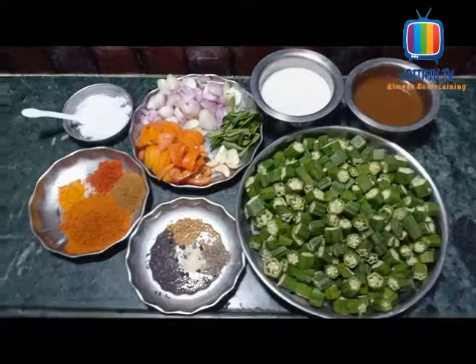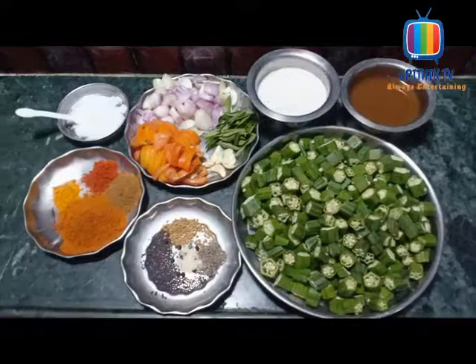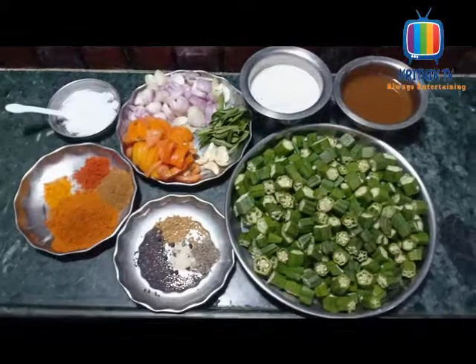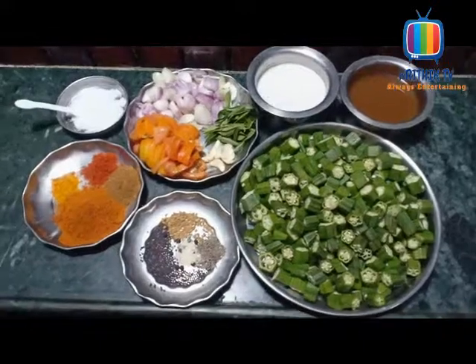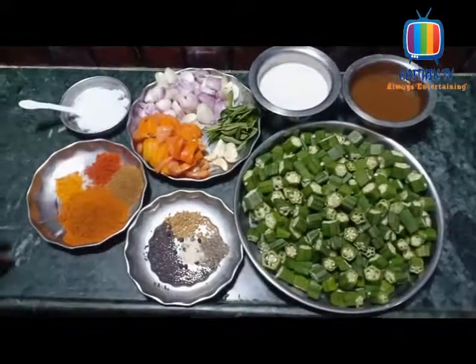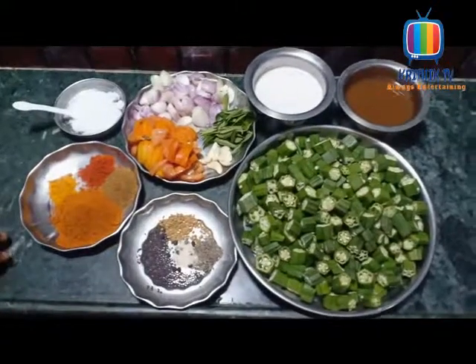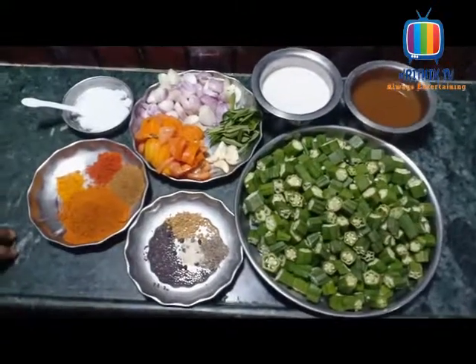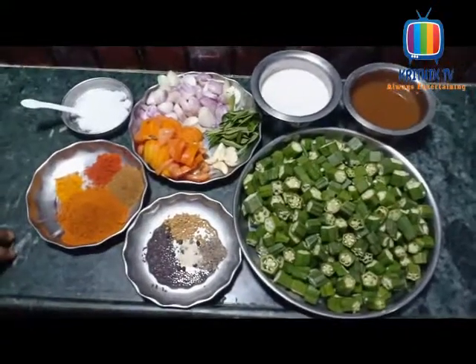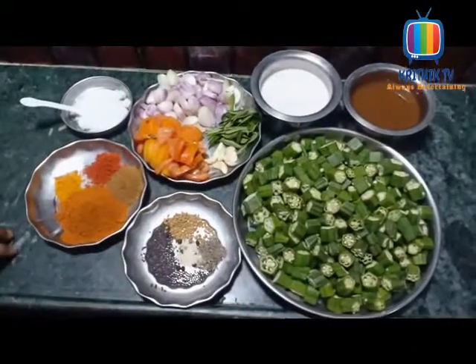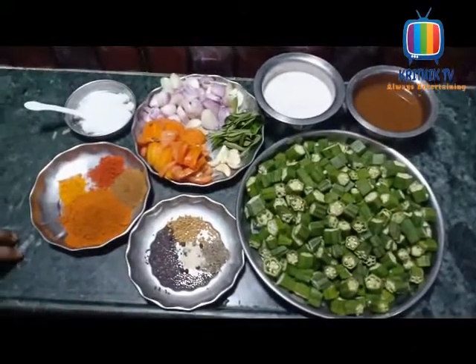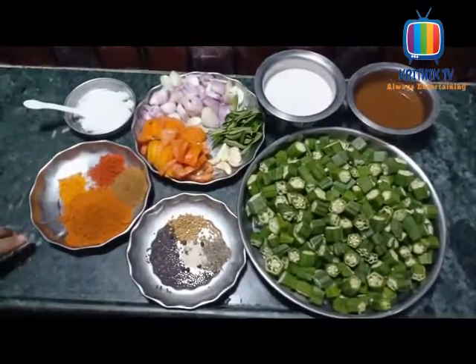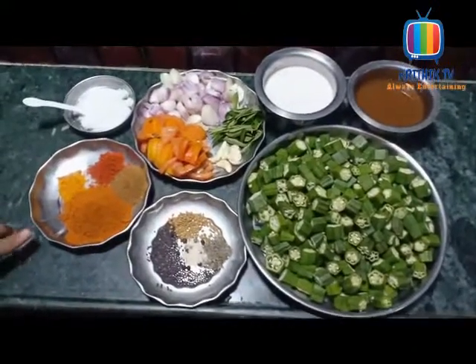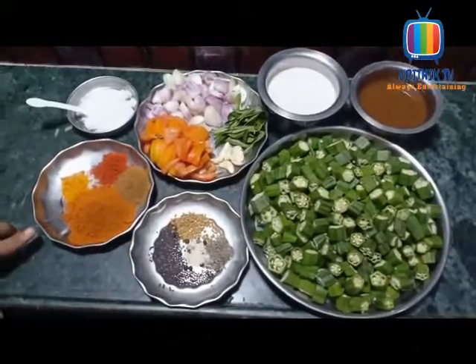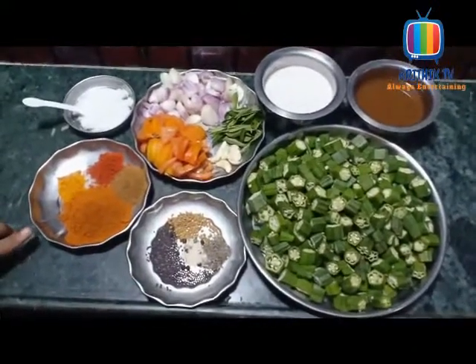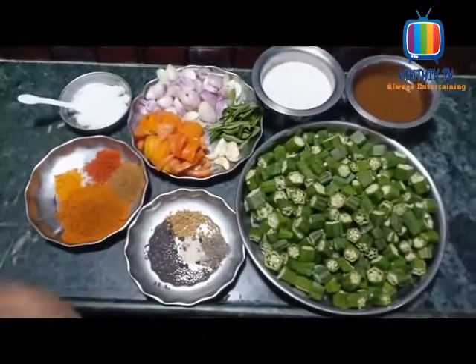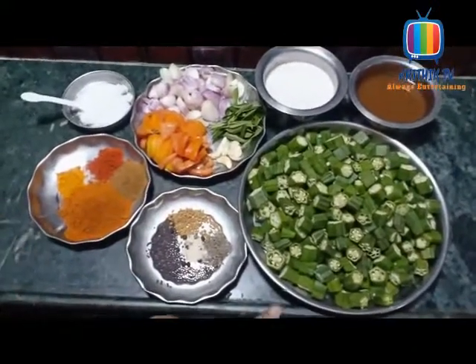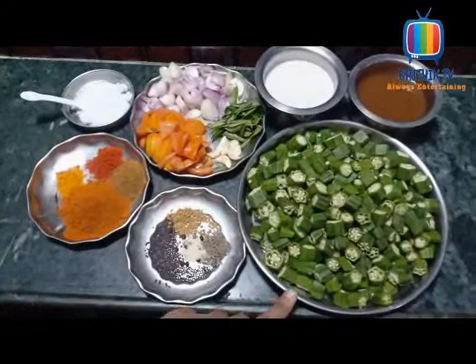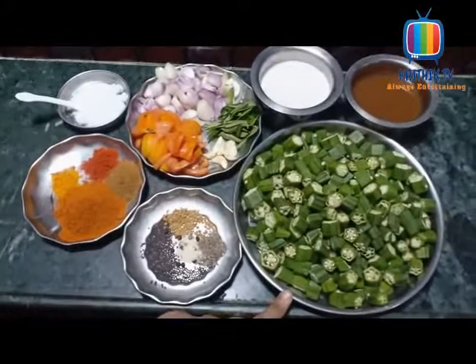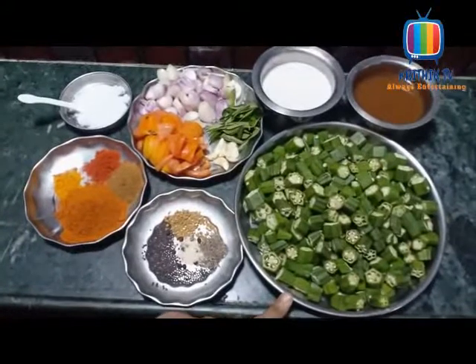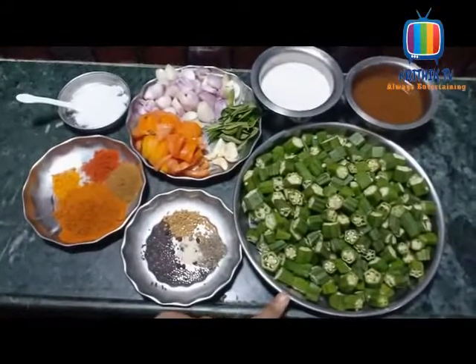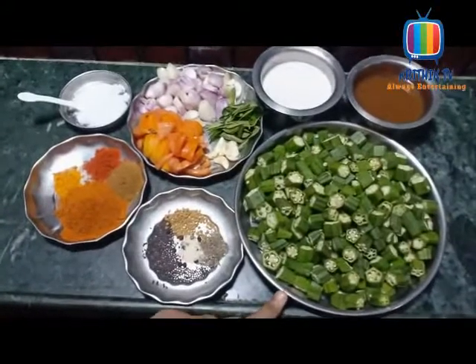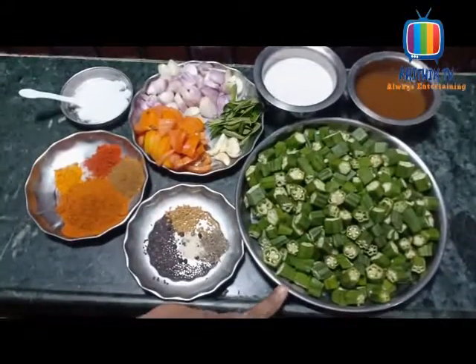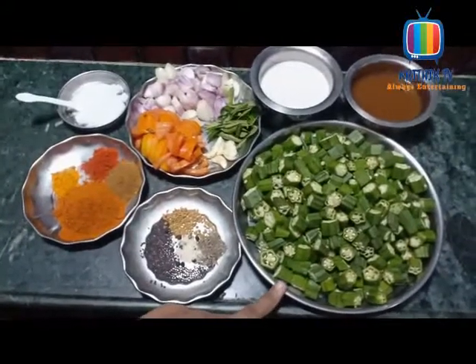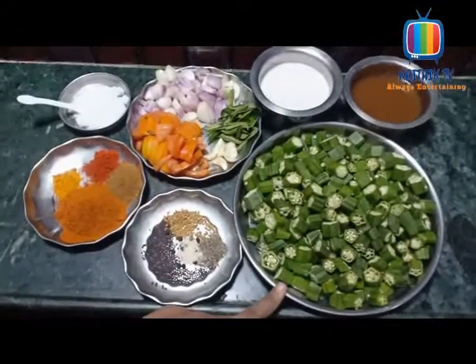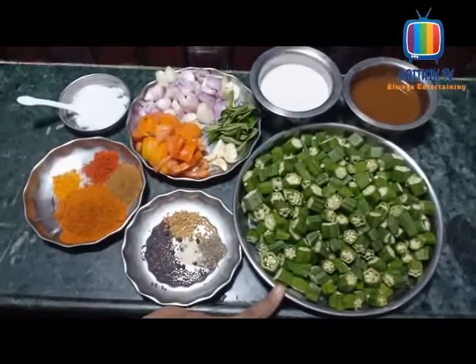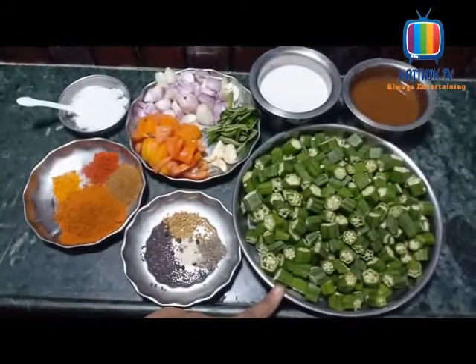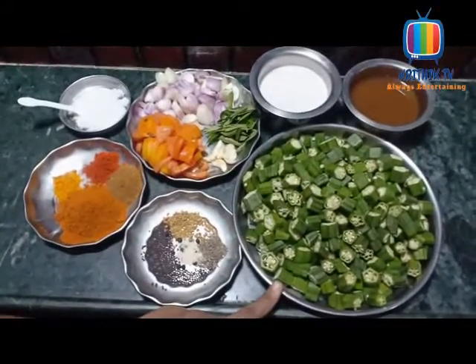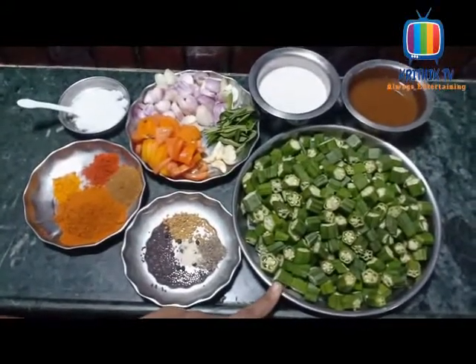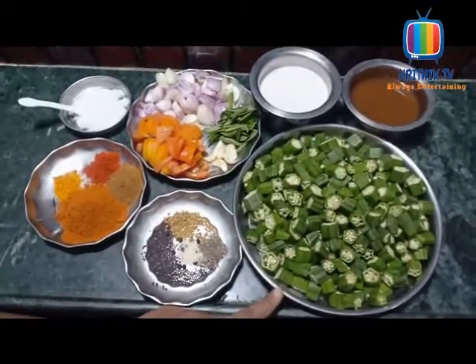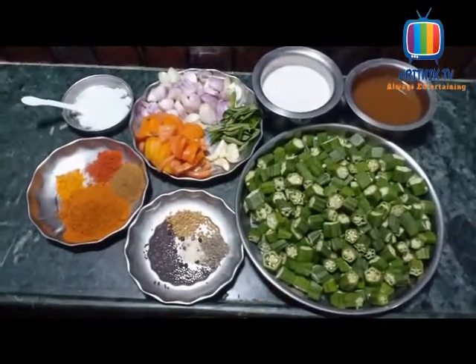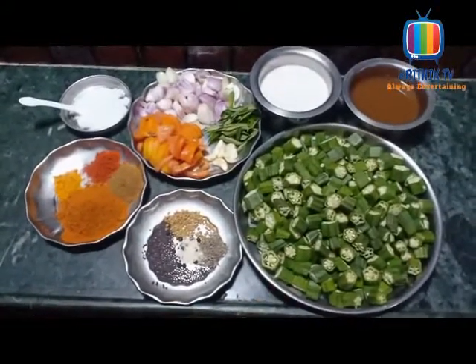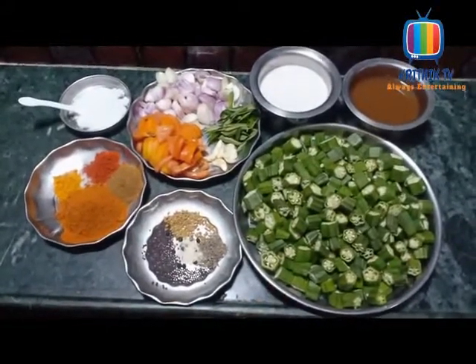Hi viewers, welcome to Krithik TV YouTube channel. What we are going to talk about is Vendaka Puli Kolumbu. The Vendaka Puli Kolumbu is very simple and has a simple flavor.